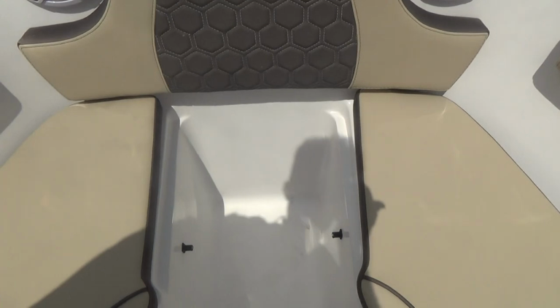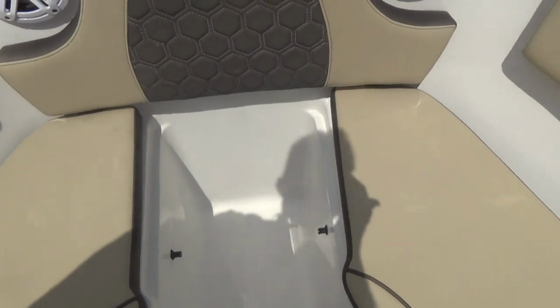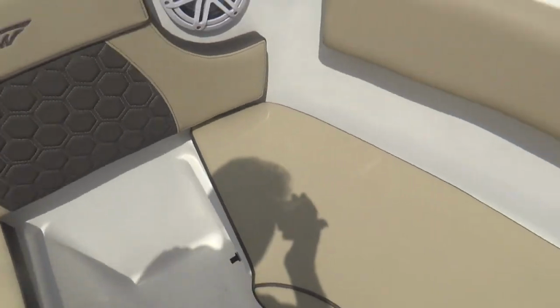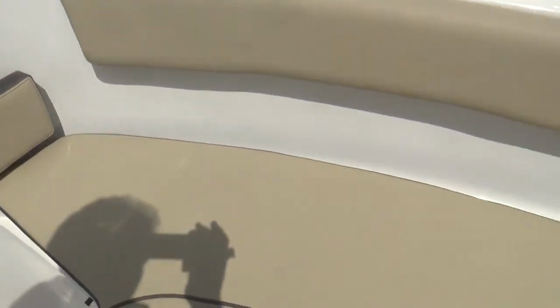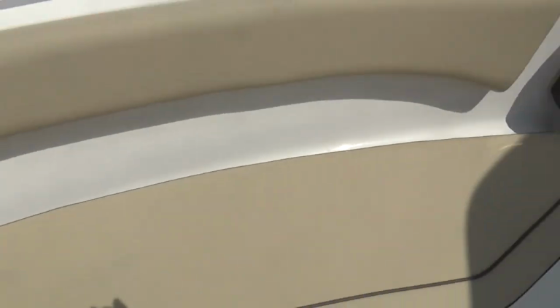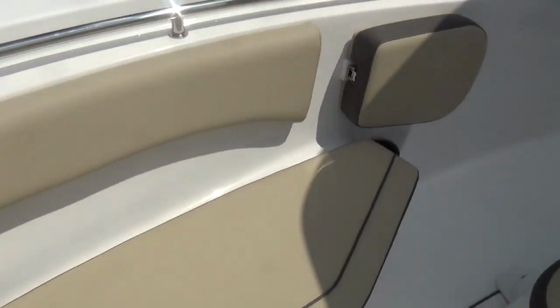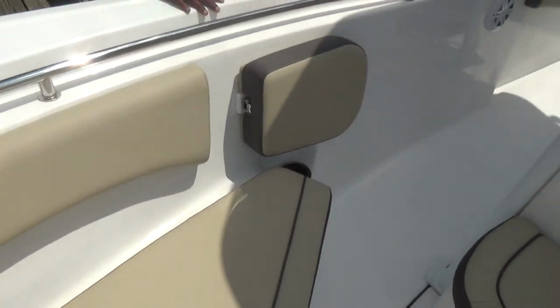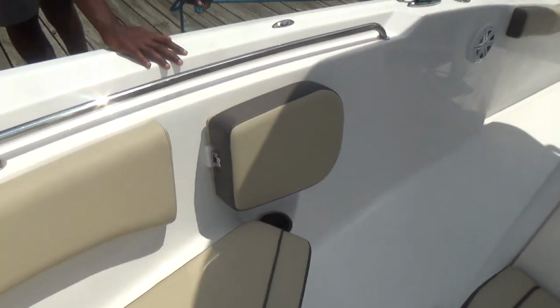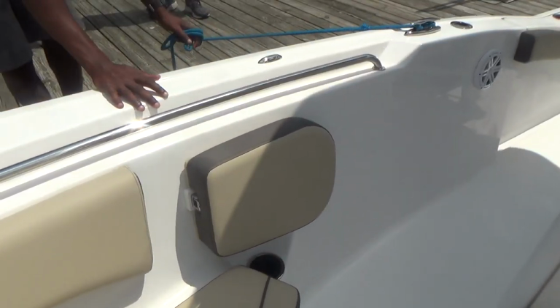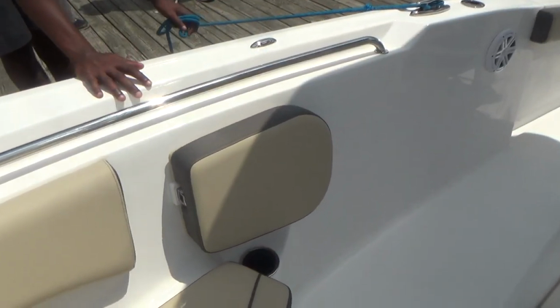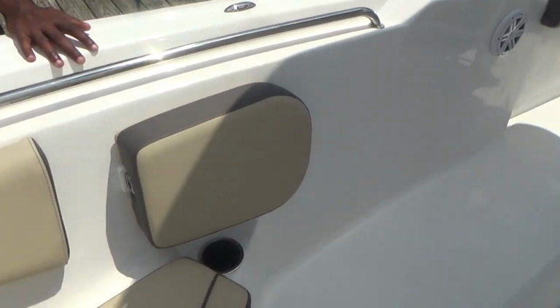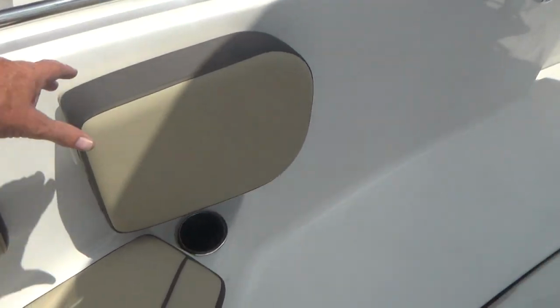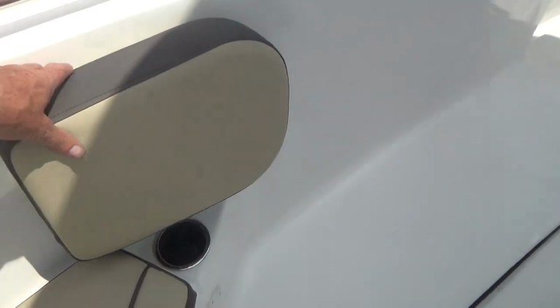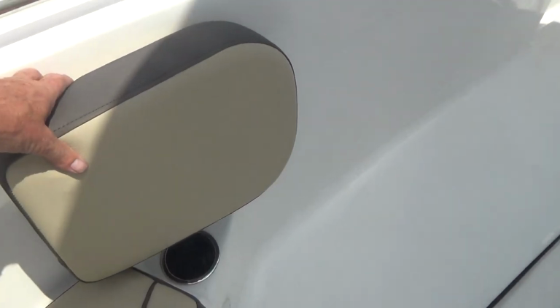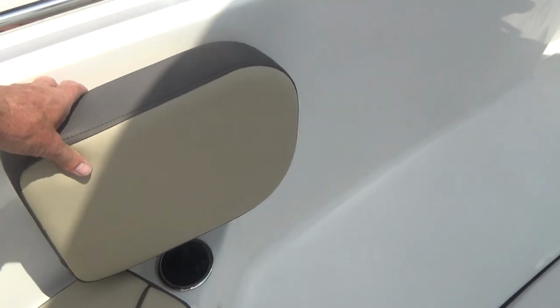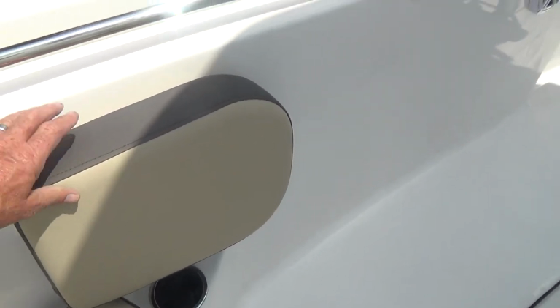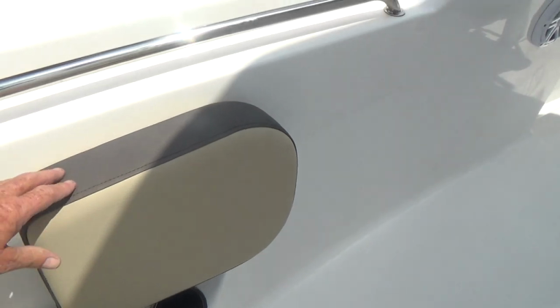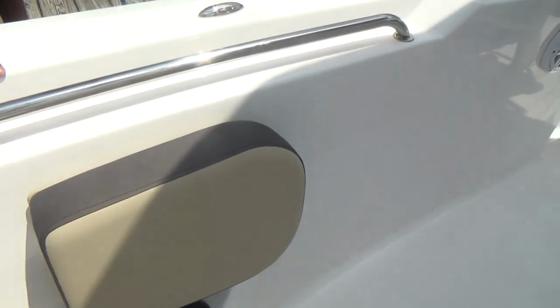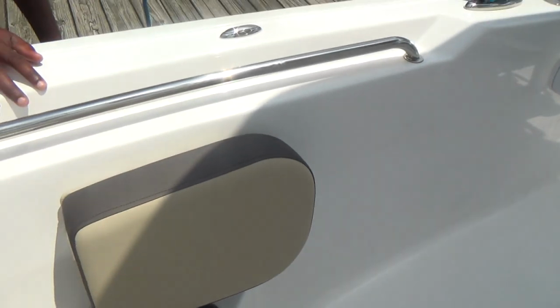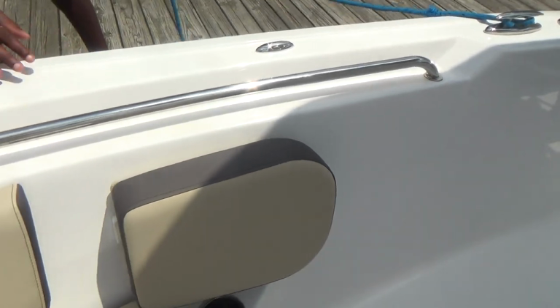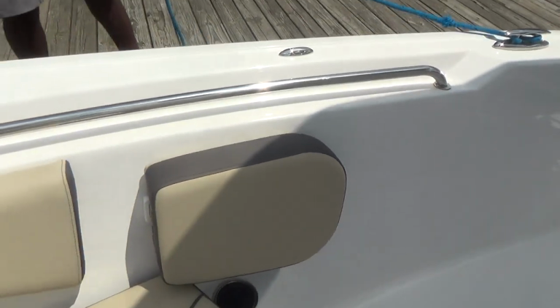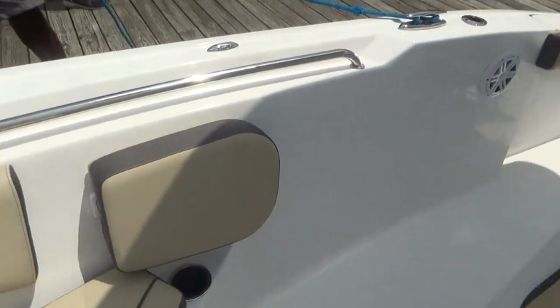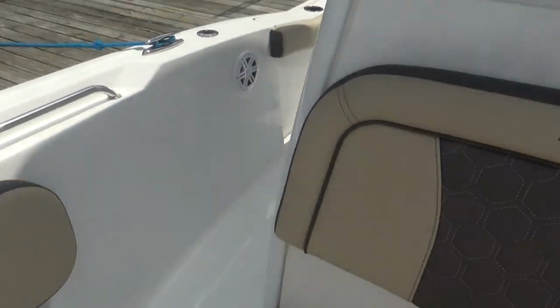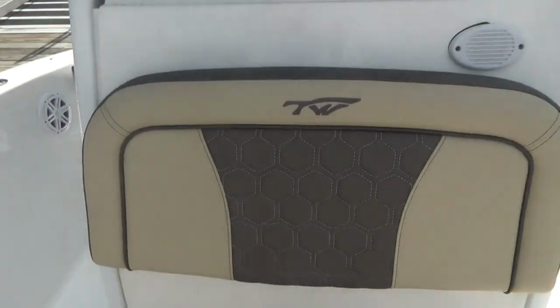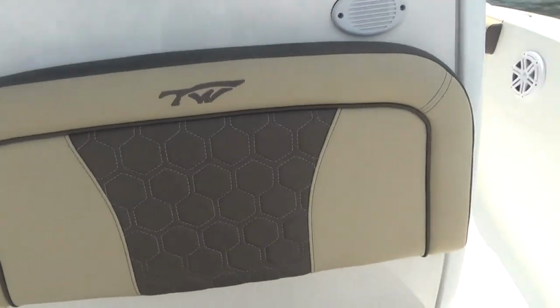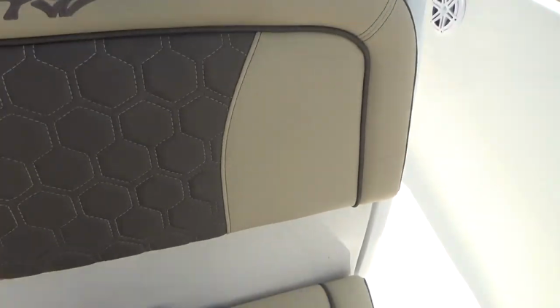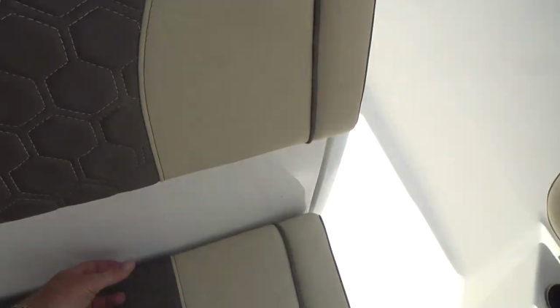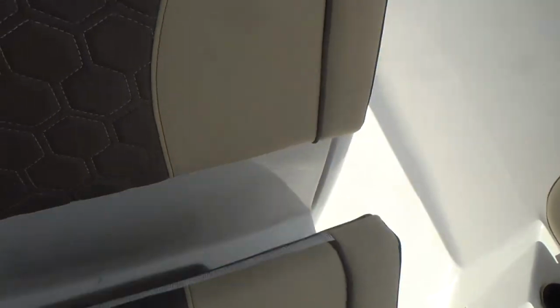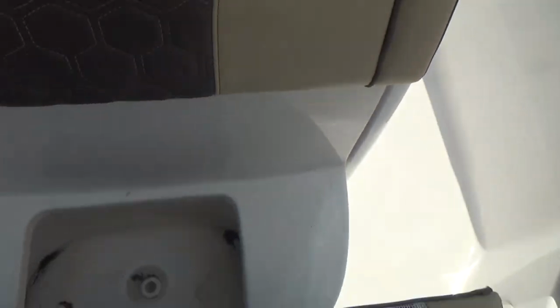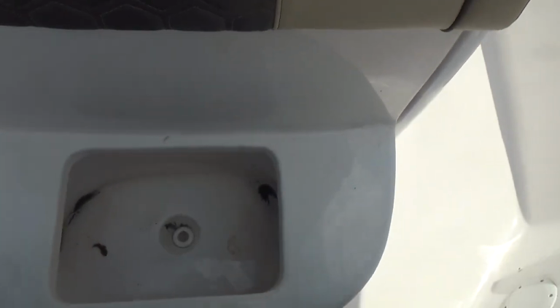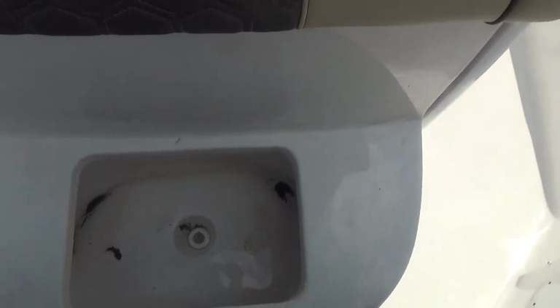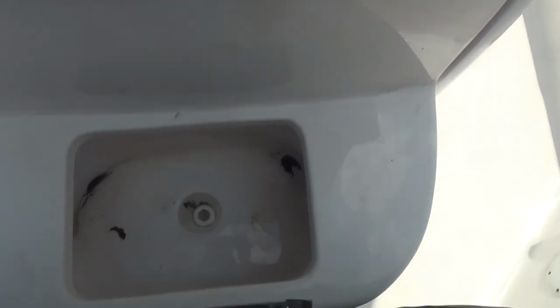You have storage underneath all of your seats on both port and starboard, and there's a filler cushion that goes there. The side cushions pop out to allow for a backrest for your passengers.